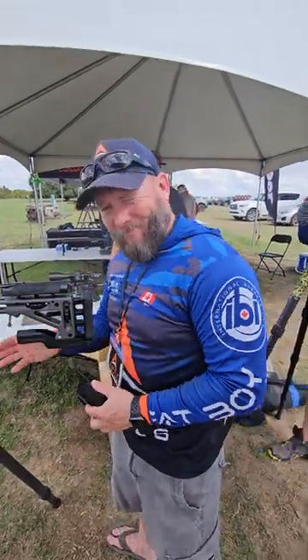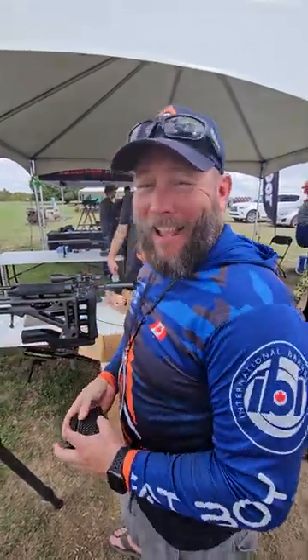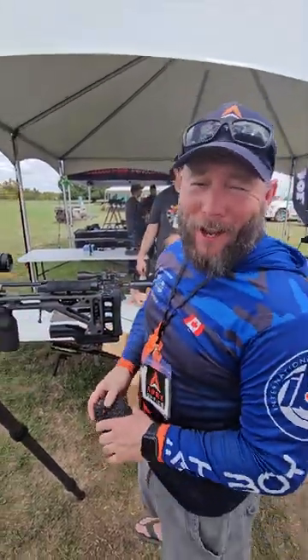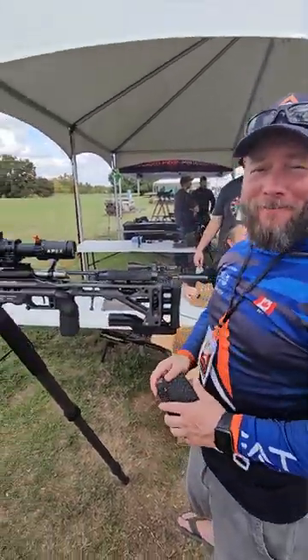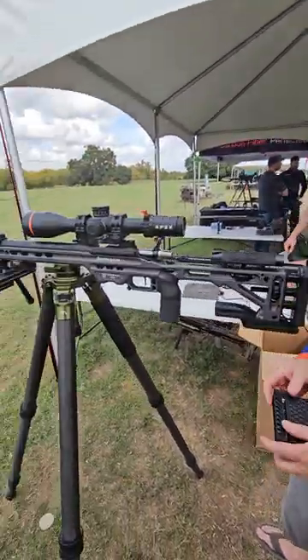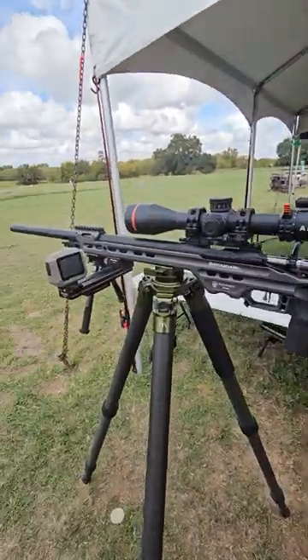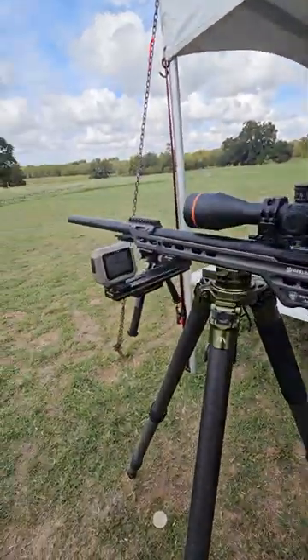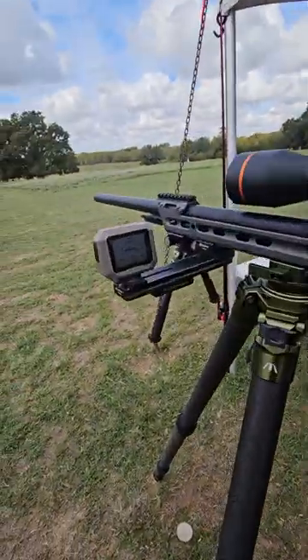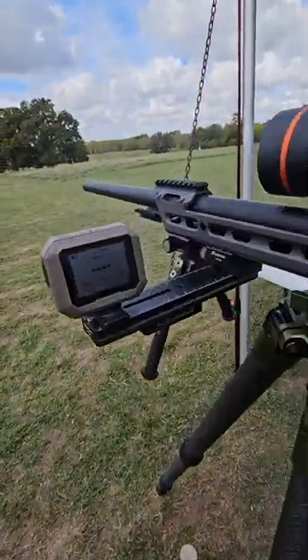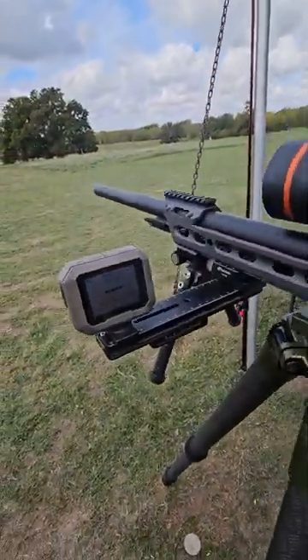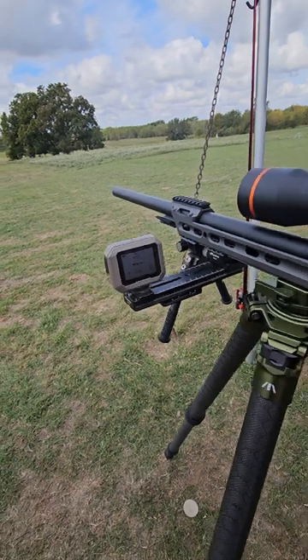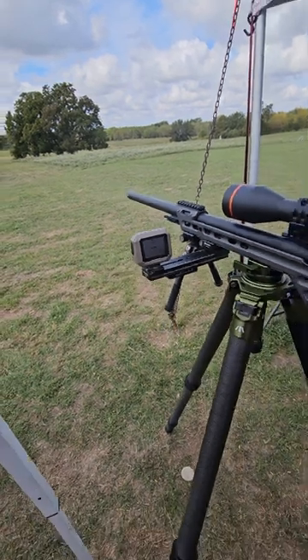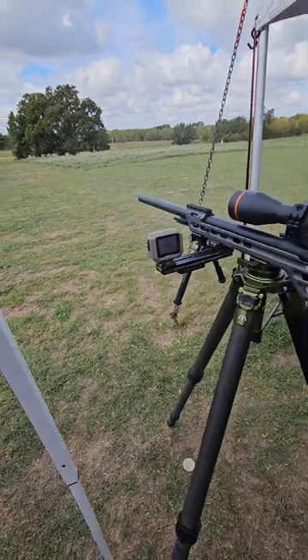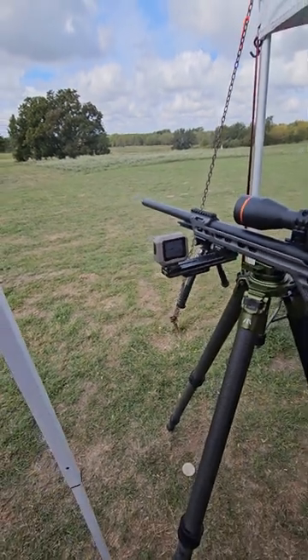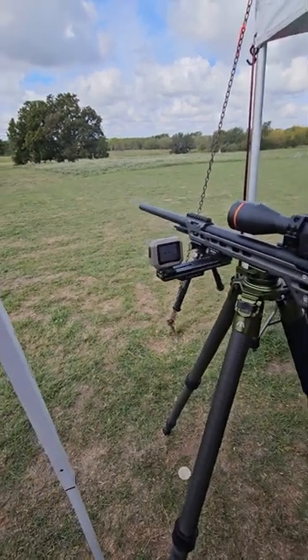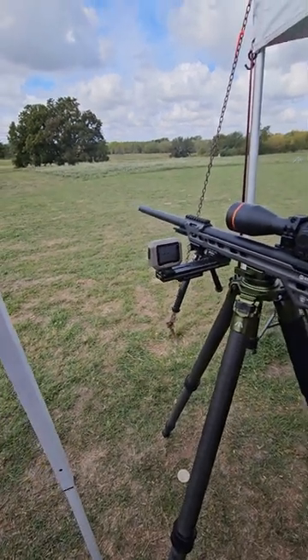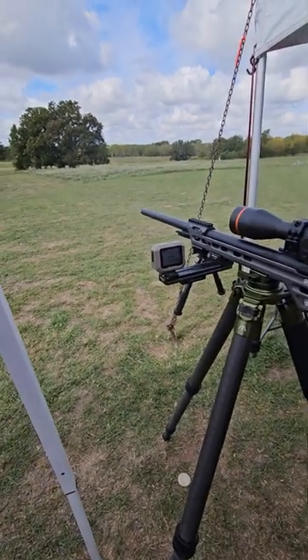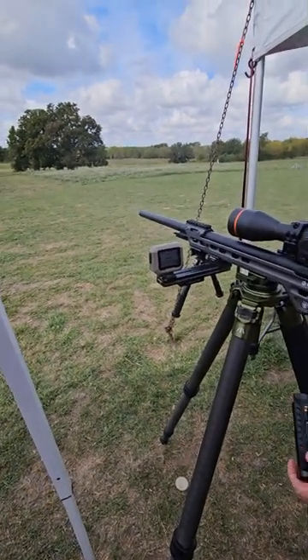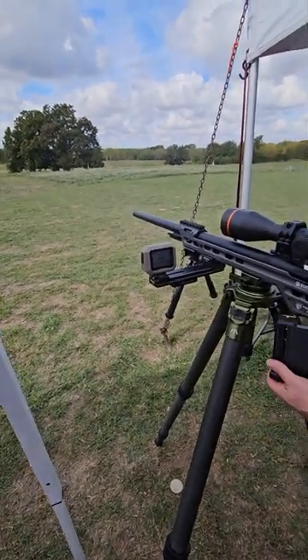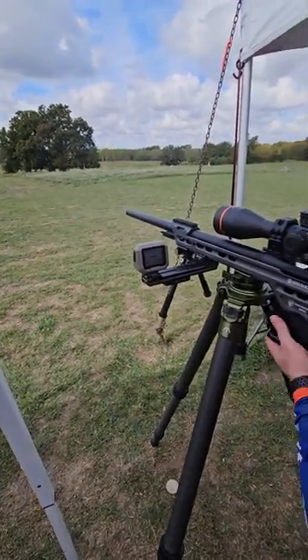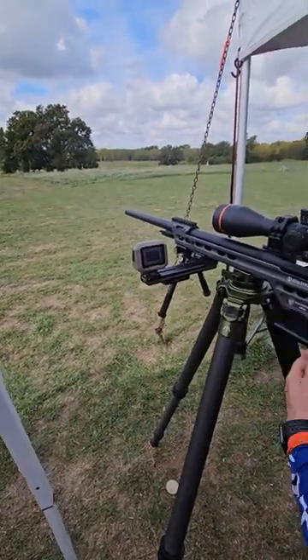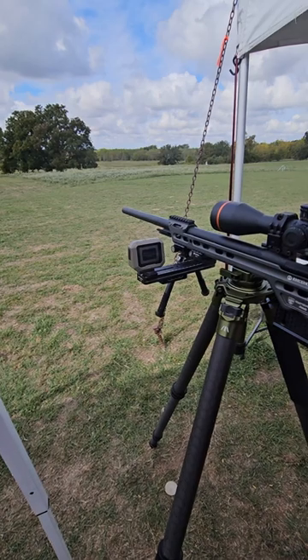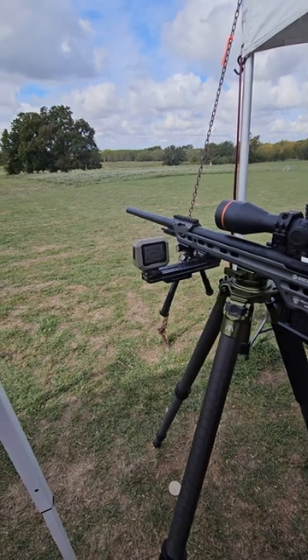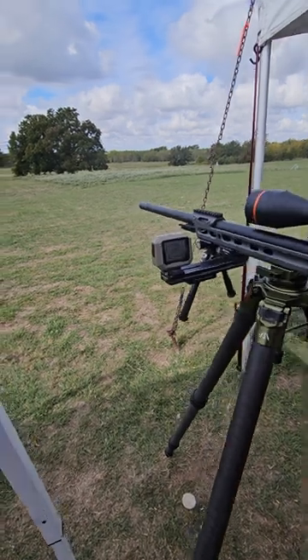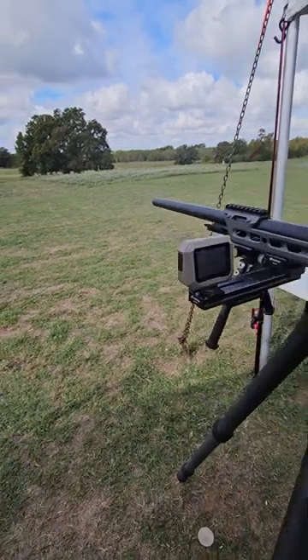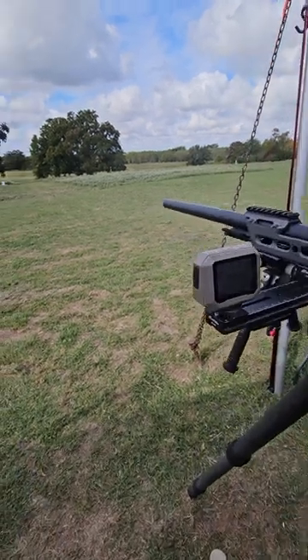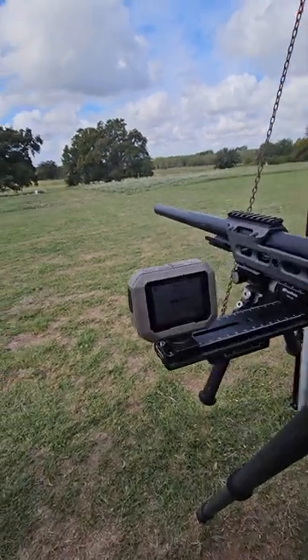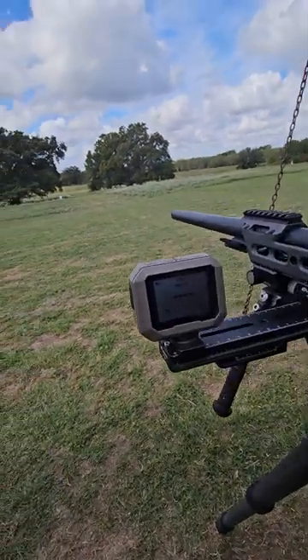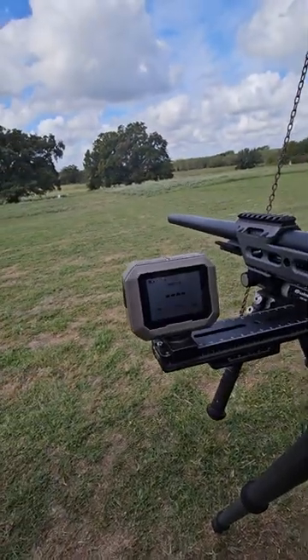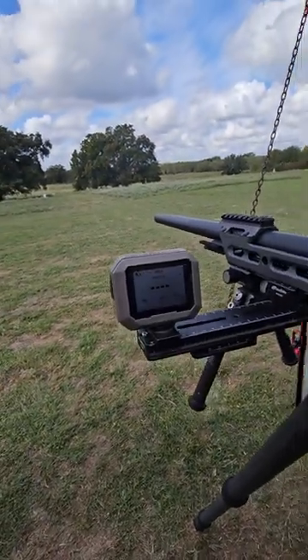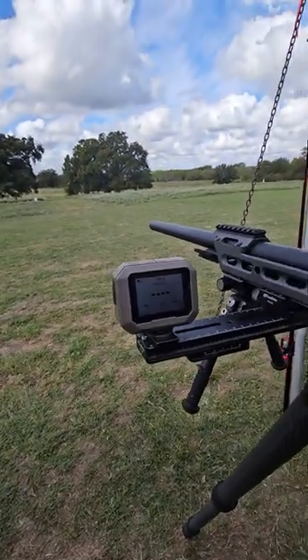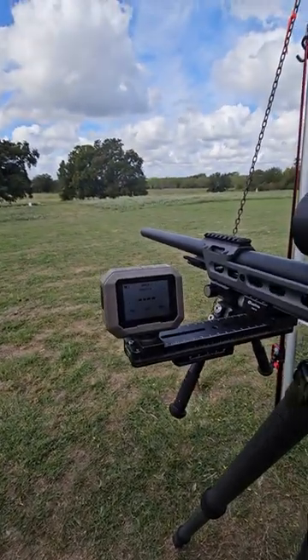We've got Mr. Chris right here shooting for us. What we're going to show you, guys, is he's going to send five shots downrange and we're going to watch the Garmin Zero C1 pick up the shots. Go ahead, Mr. Chris, when you're ready.